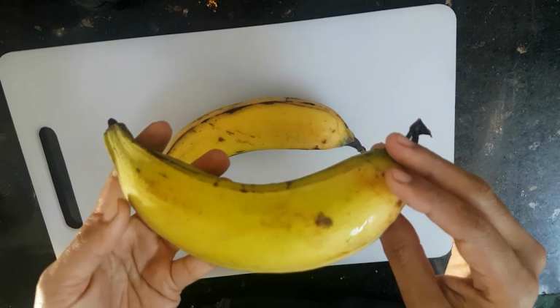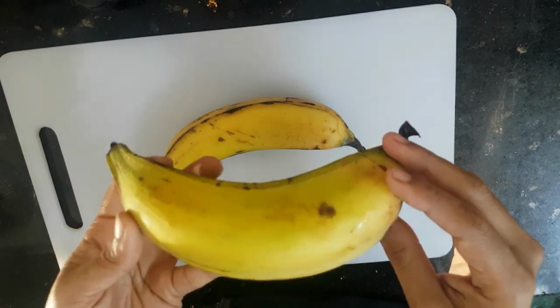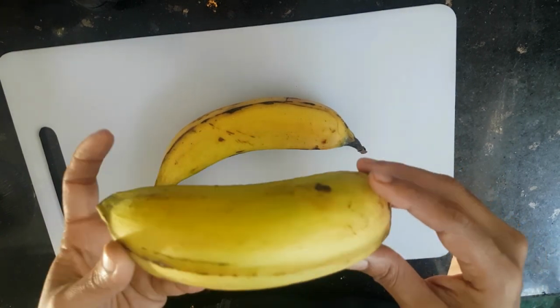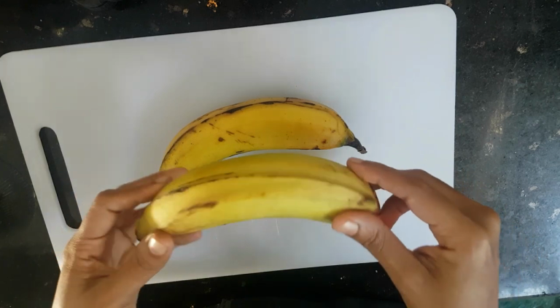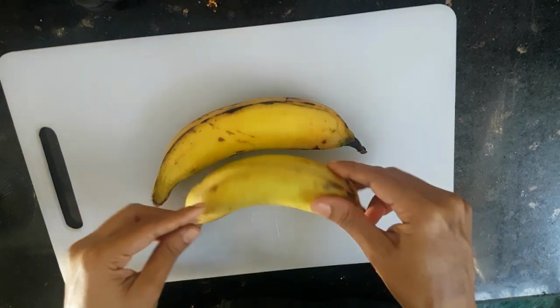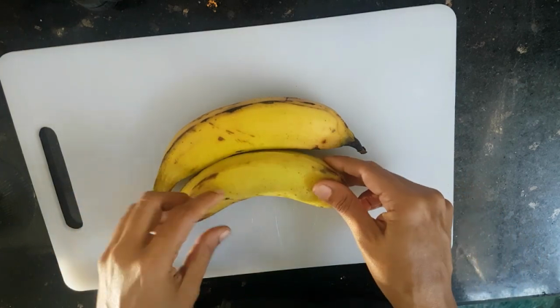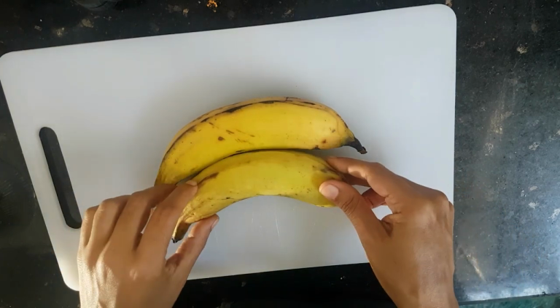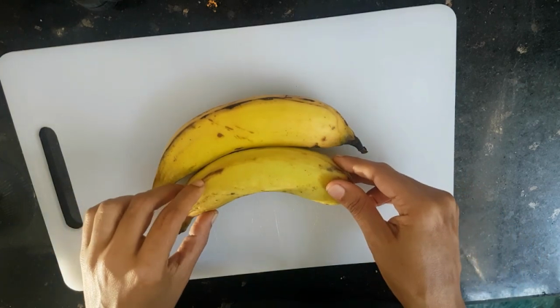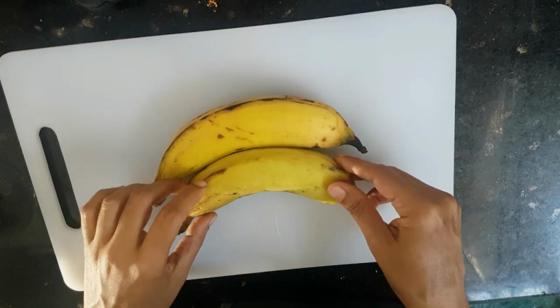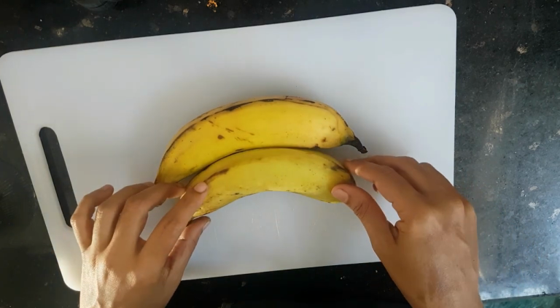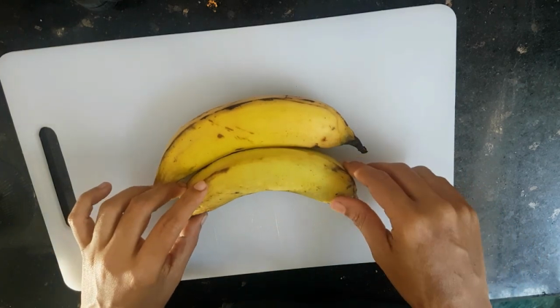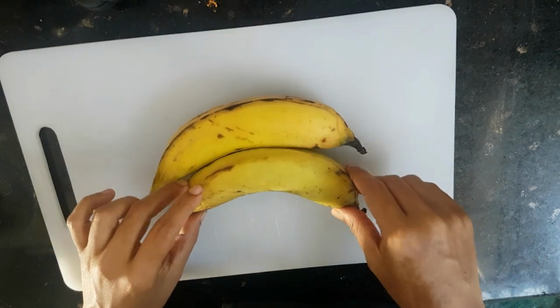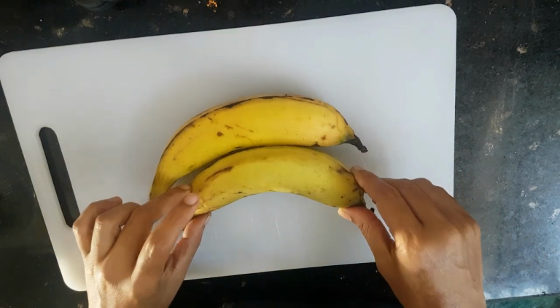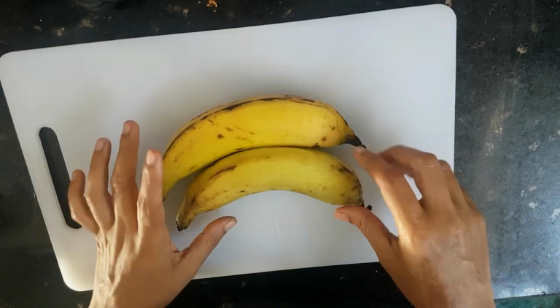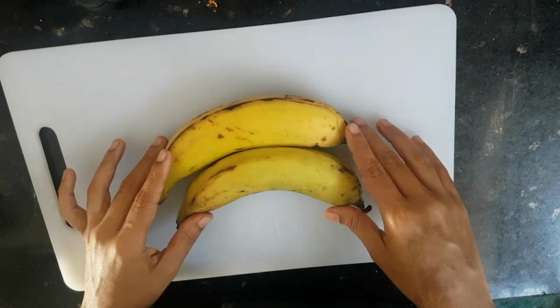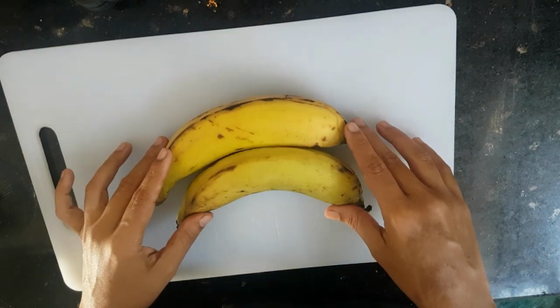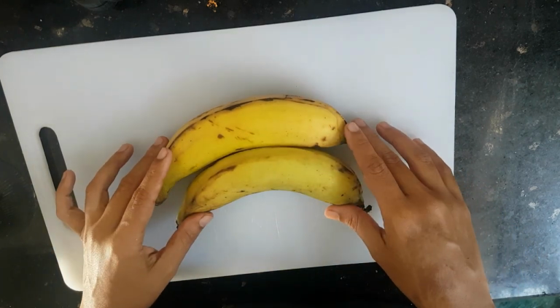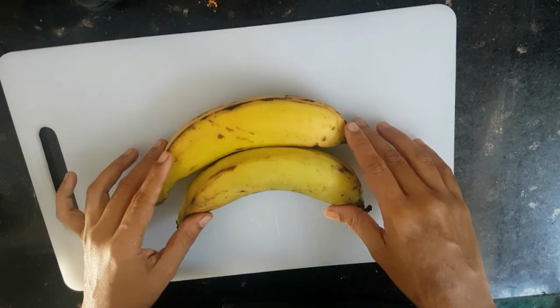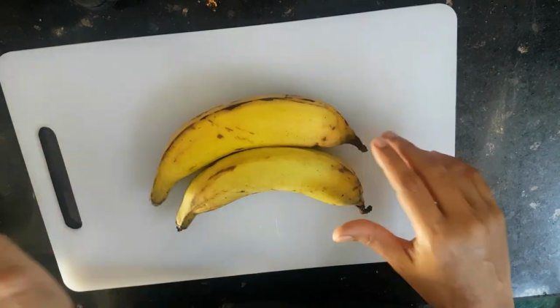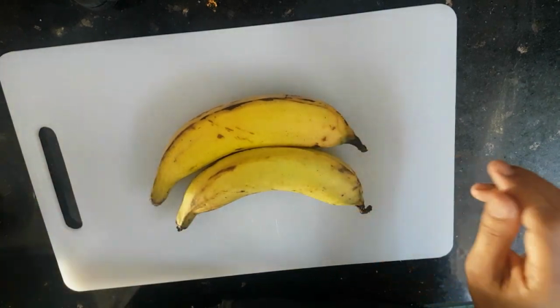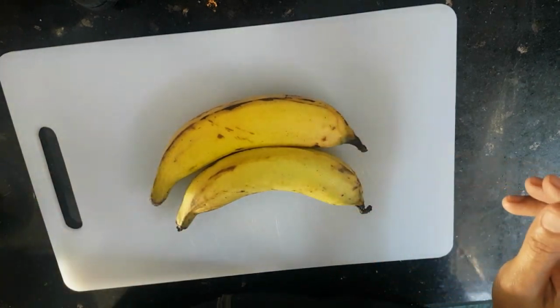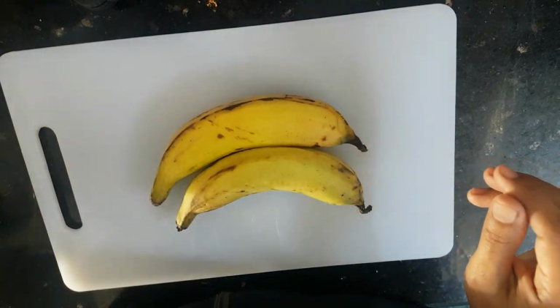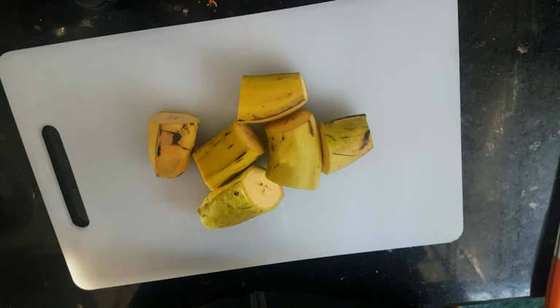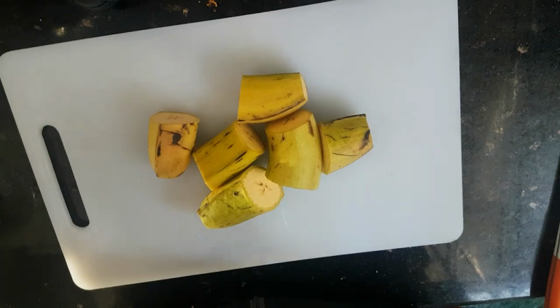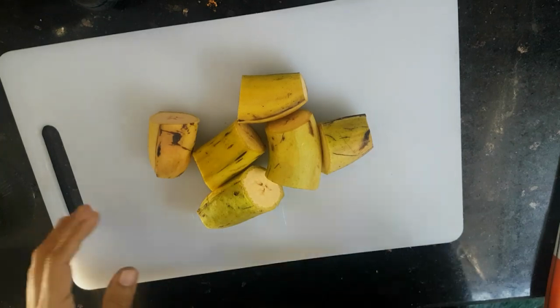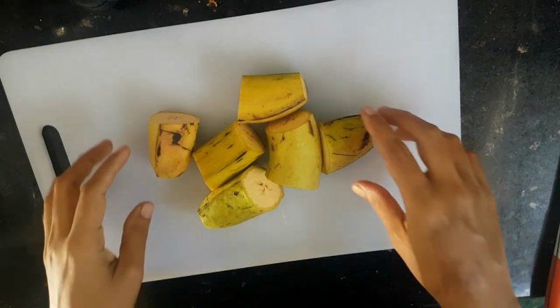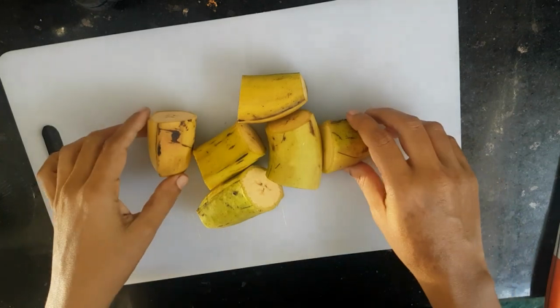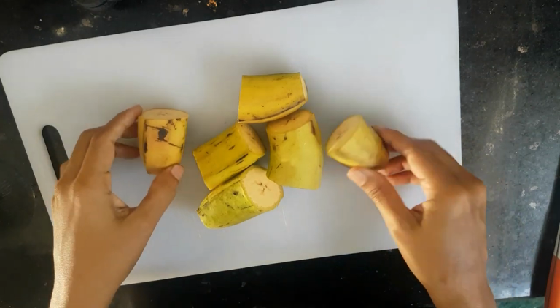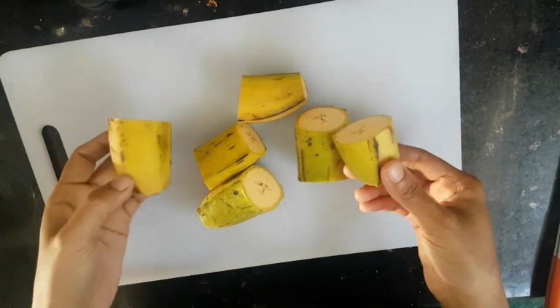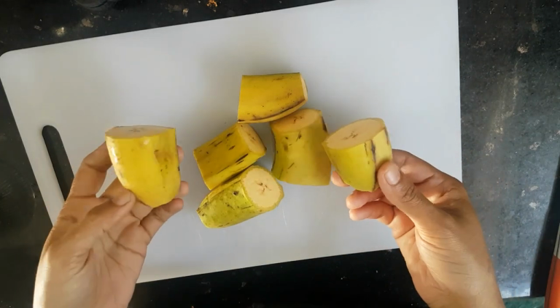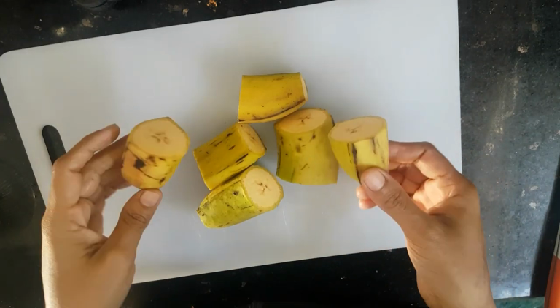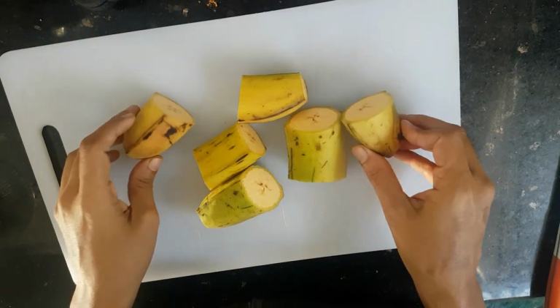But first, everyone here comes a decent fork. You need a fork or a fresh fork. We hear a good snack for some time until it's running.